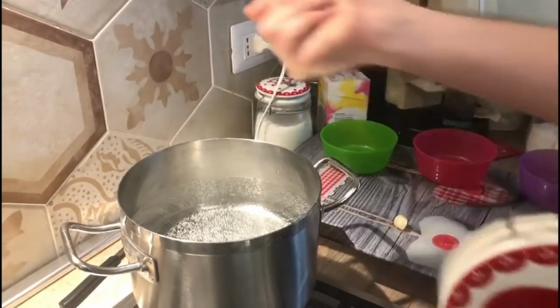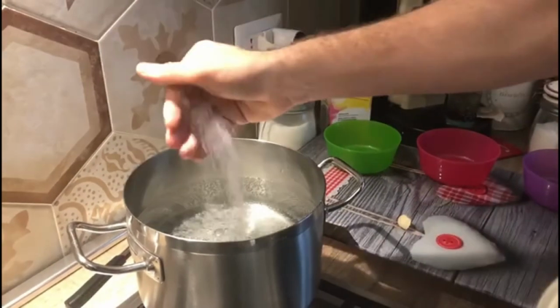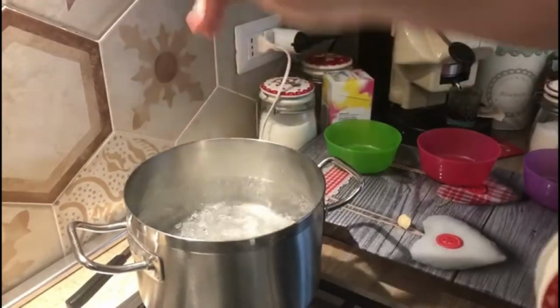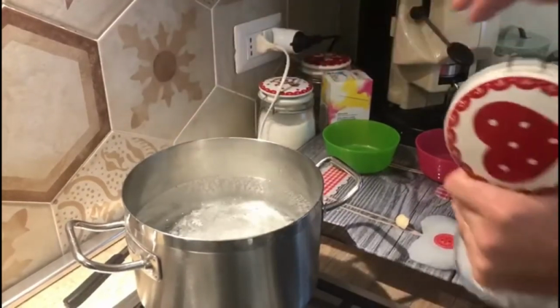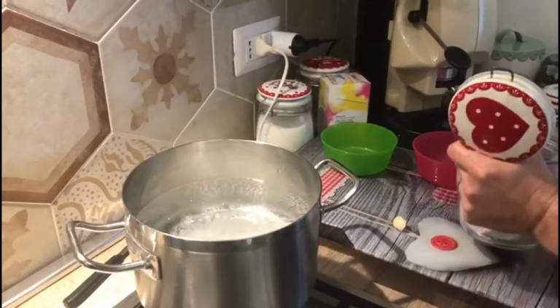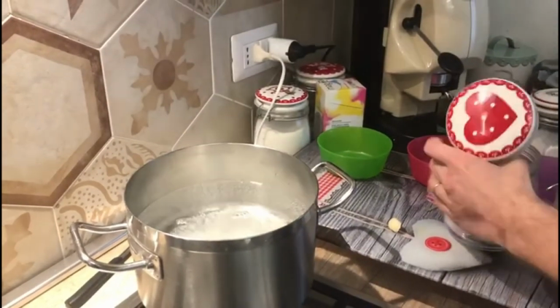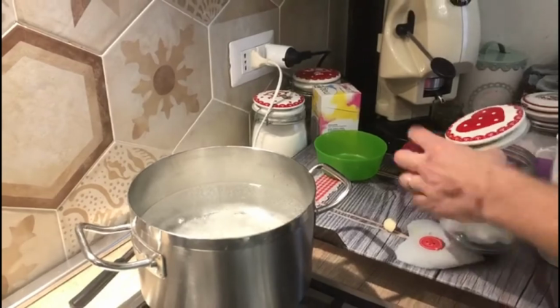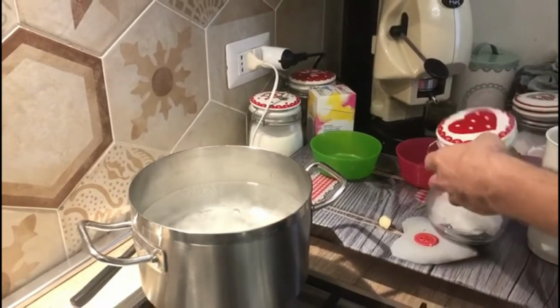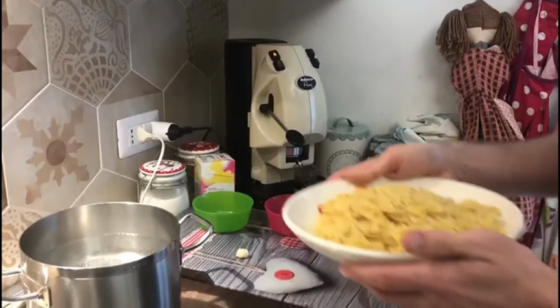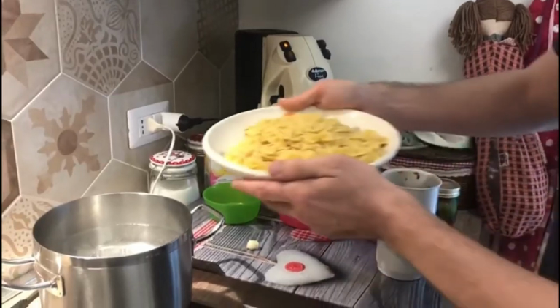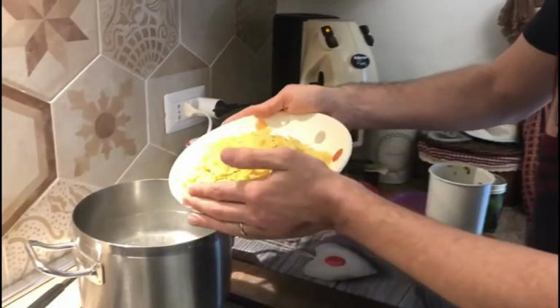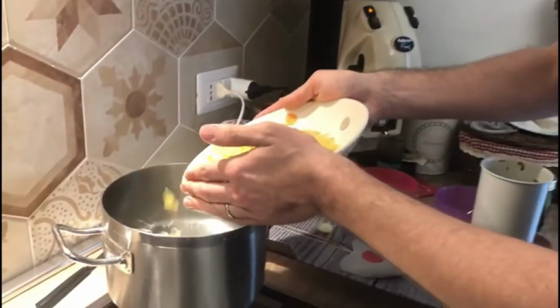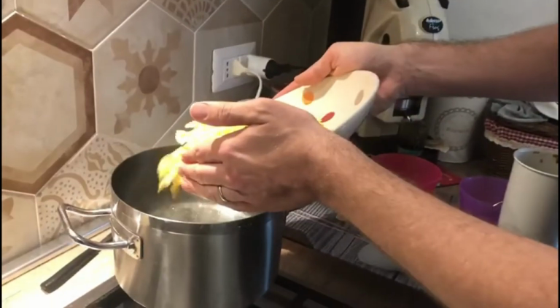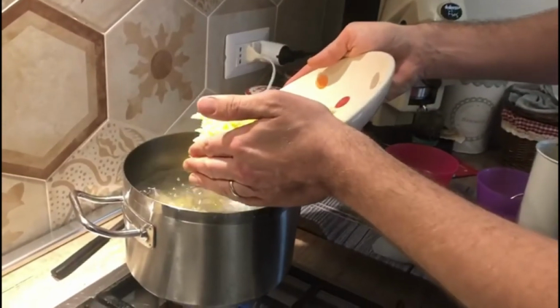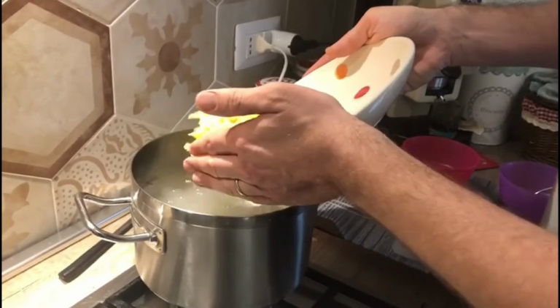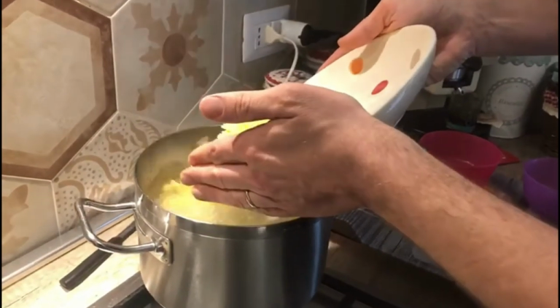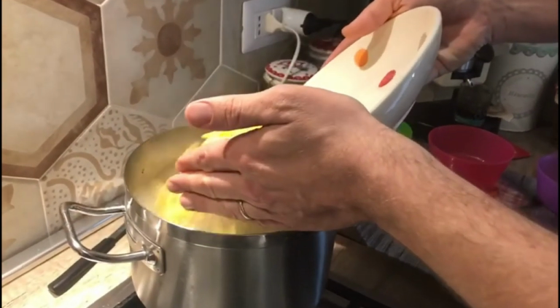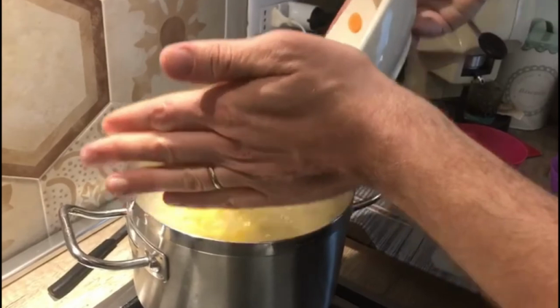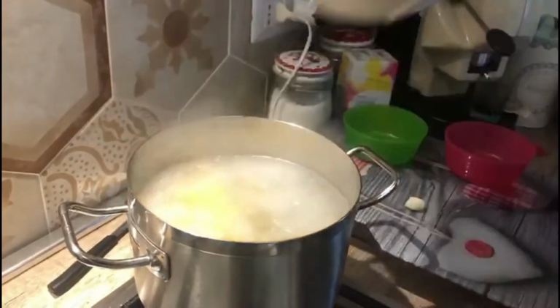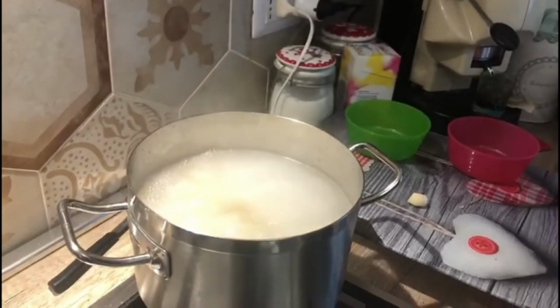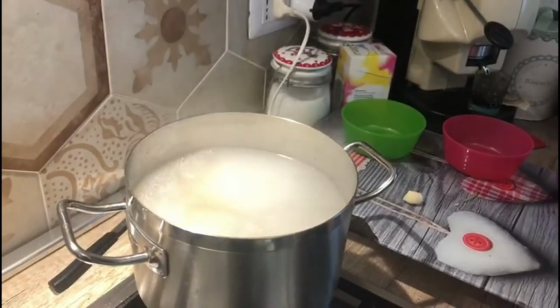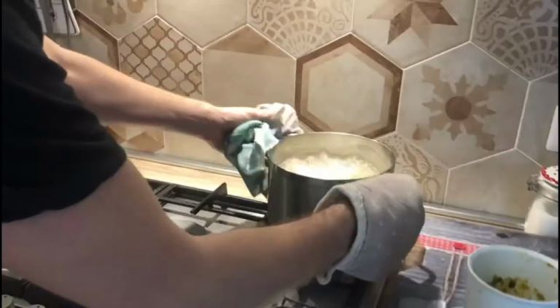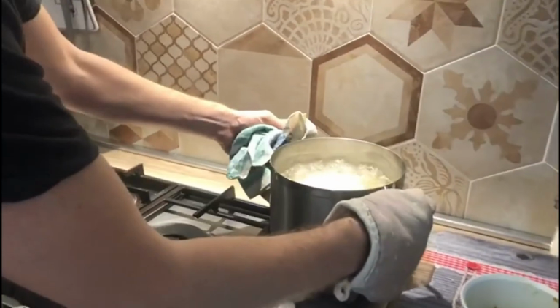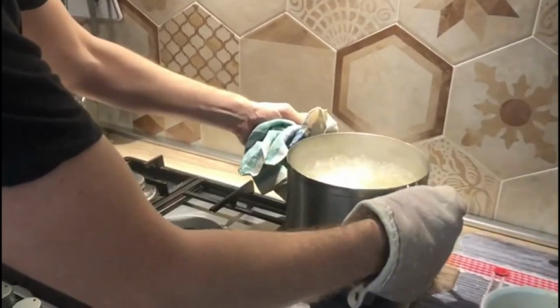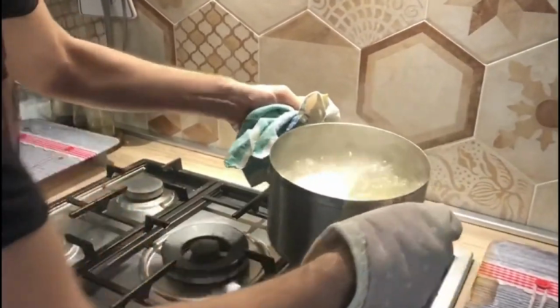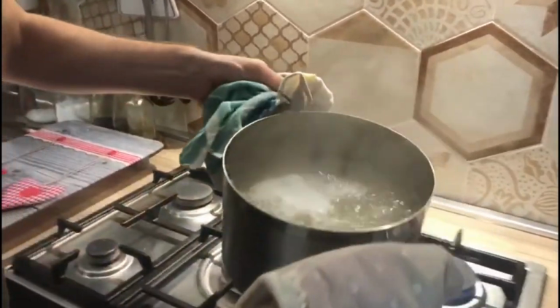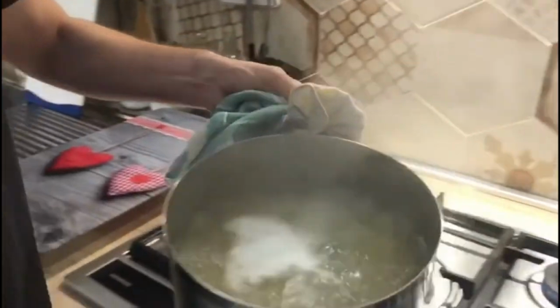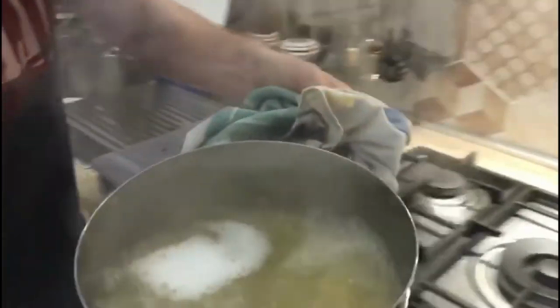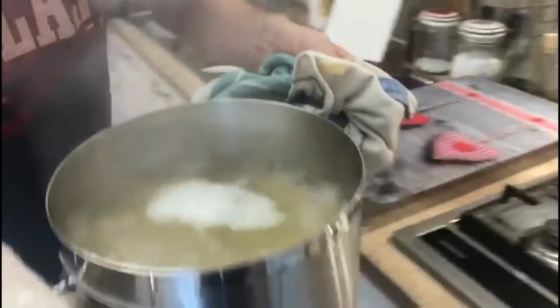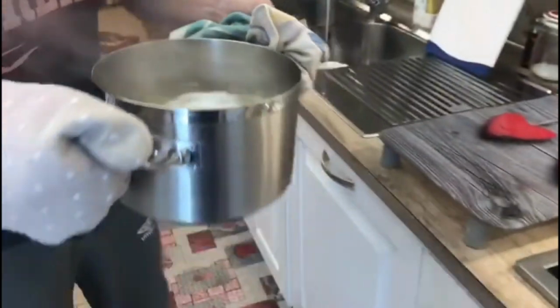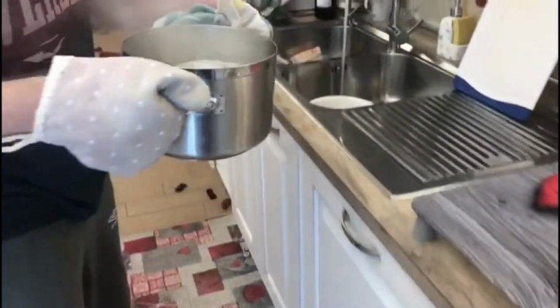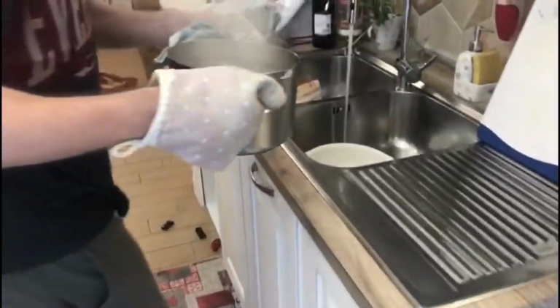Here we go! The water is boiling, the salt is in, and now we're going to put our pasta in. We've cooked our pasta for the amount of minutes indicated on the package, and now we've got to drain it.